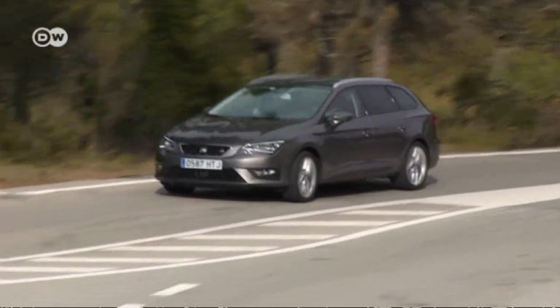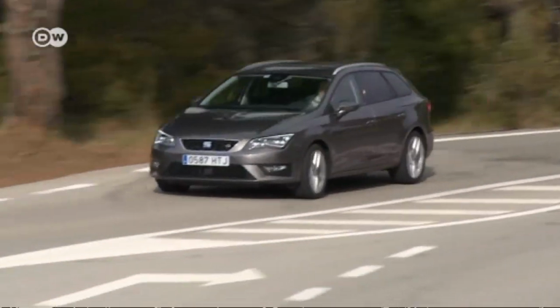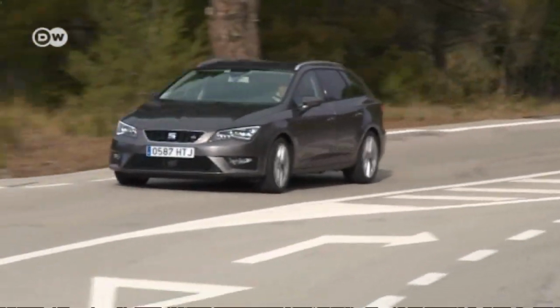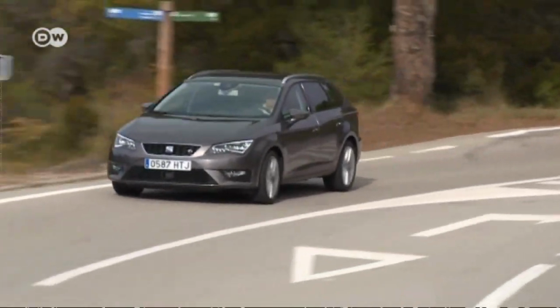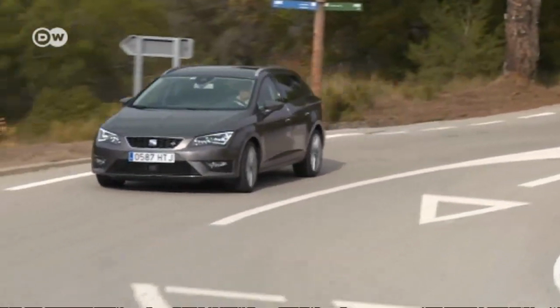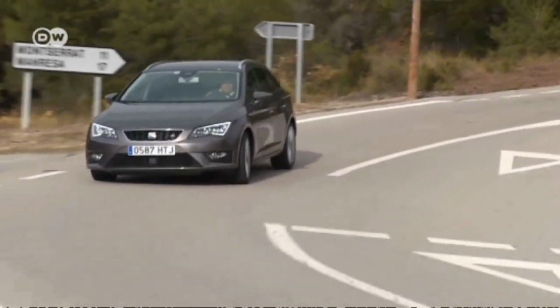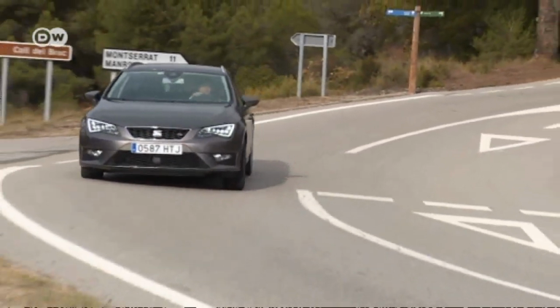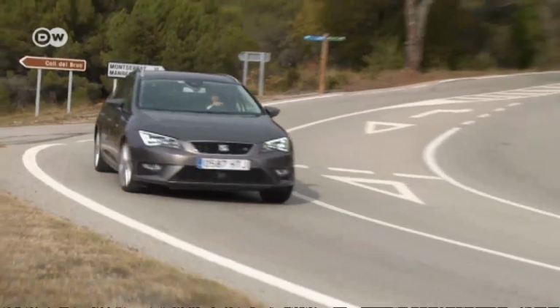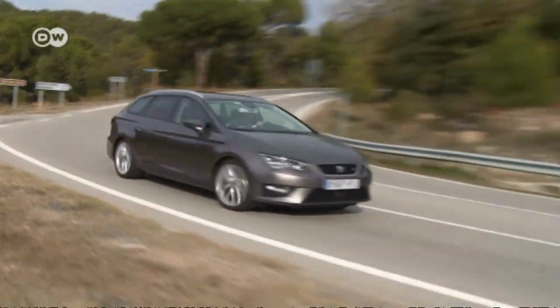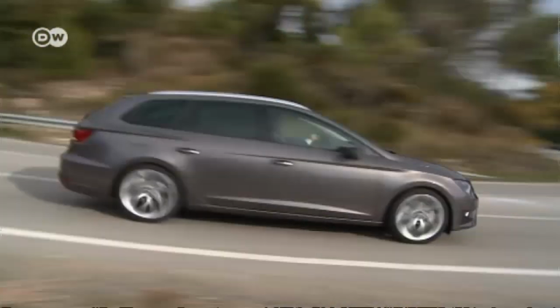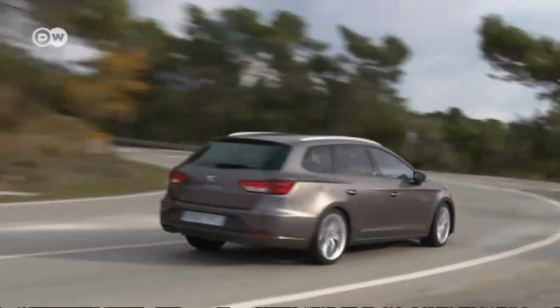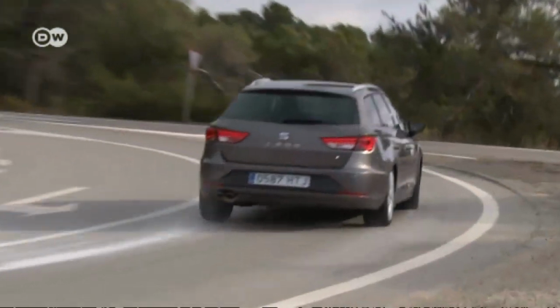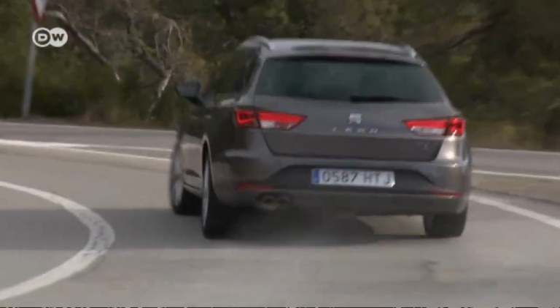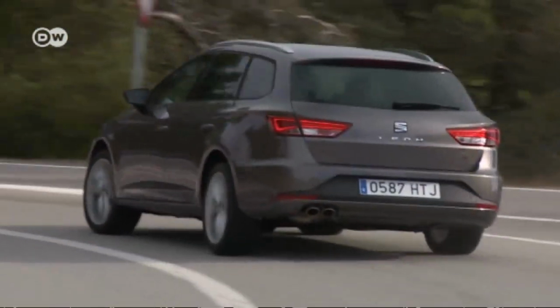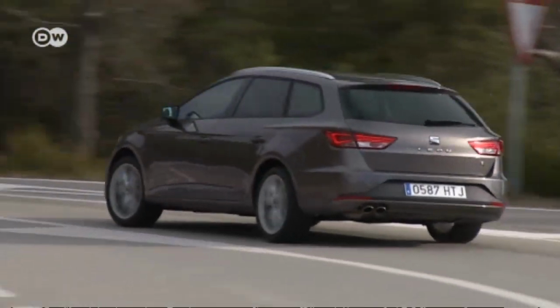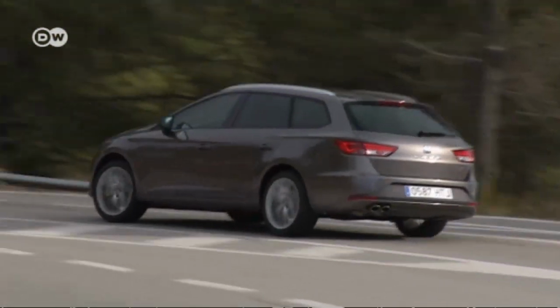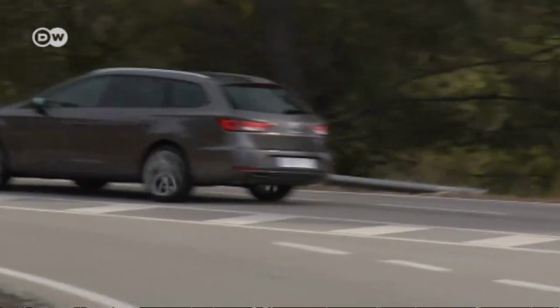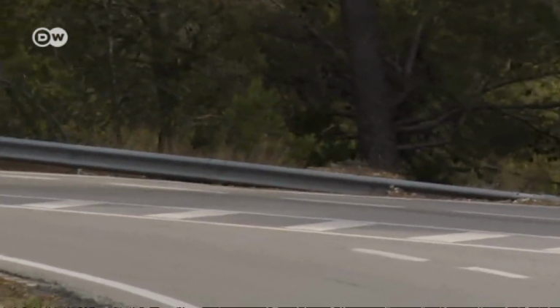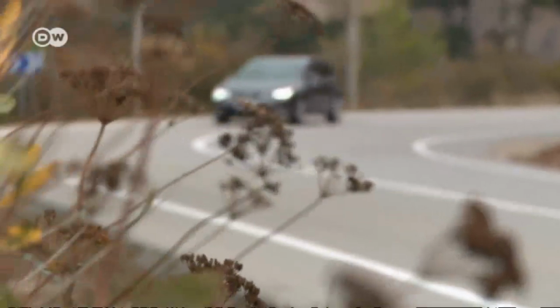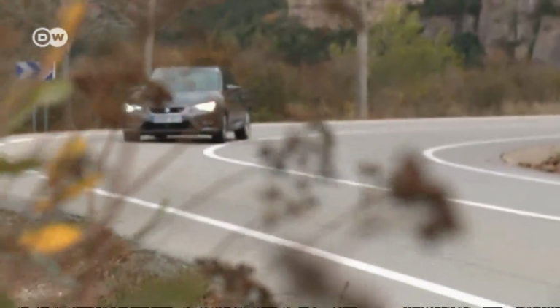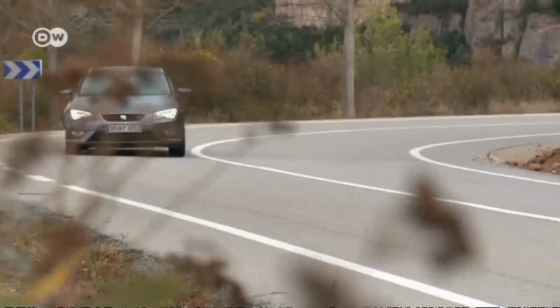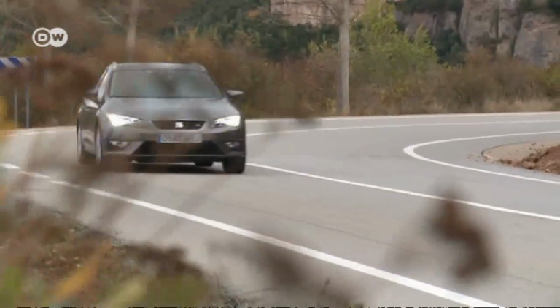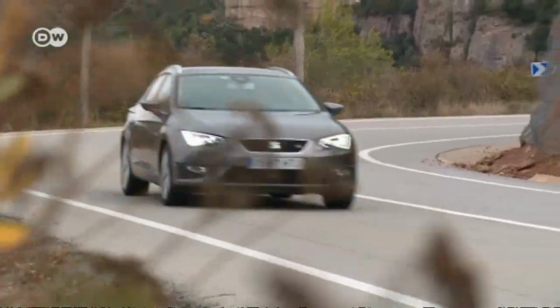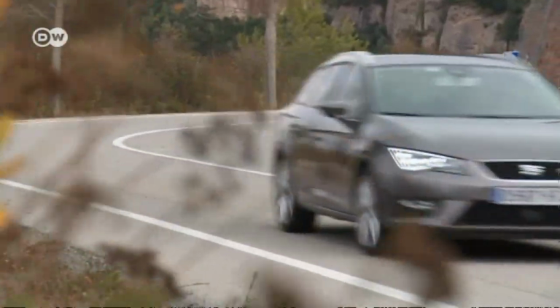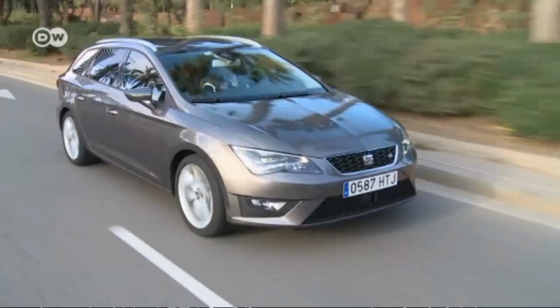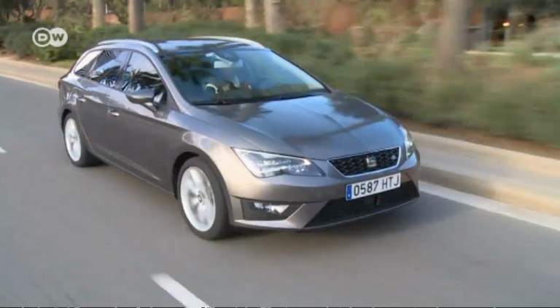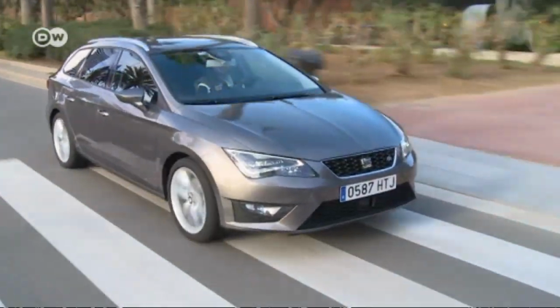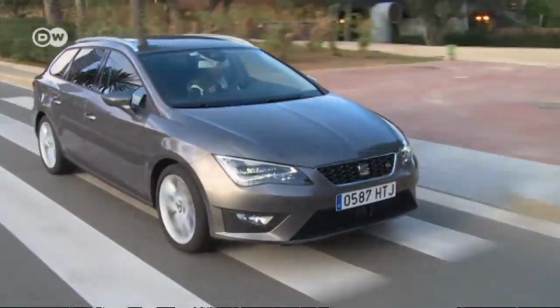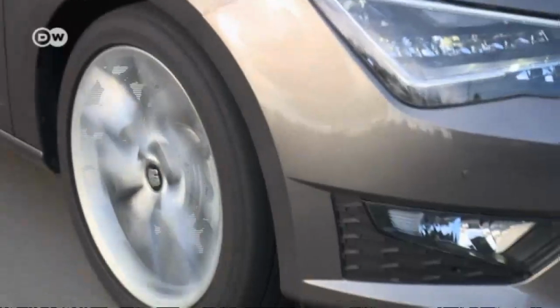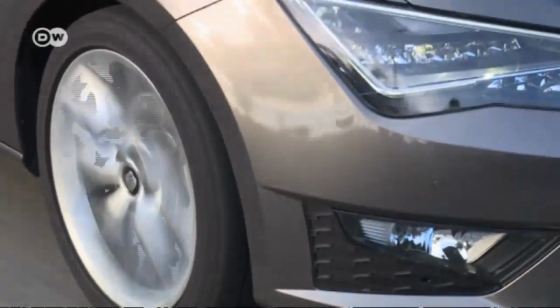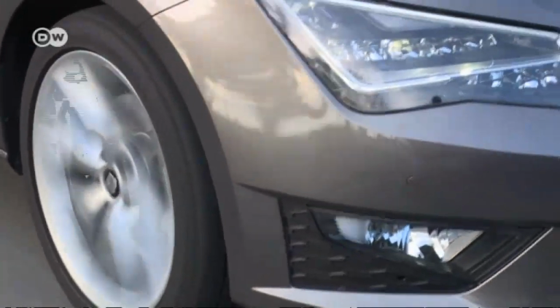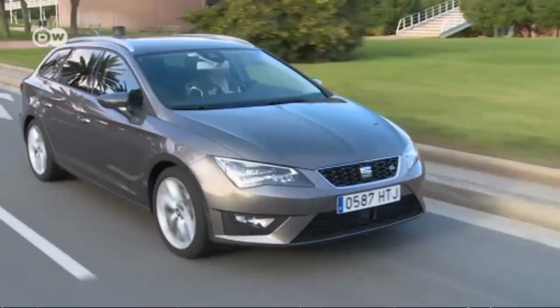Following the agile Leon SC hatchback and the five-door version, we now have the sportier ST. The new addition is a cross-fertilization of wagon and sports car genes — a hybrid engineered for fun and for hauling a family.